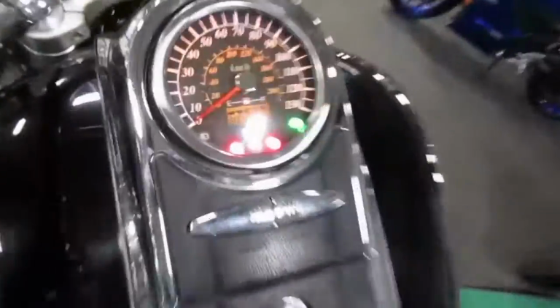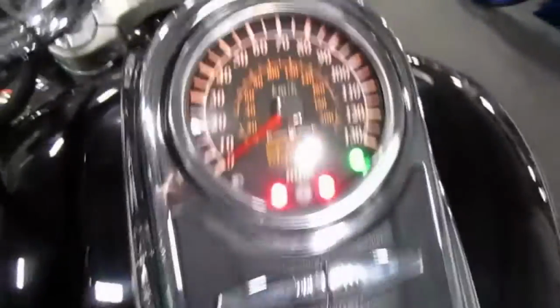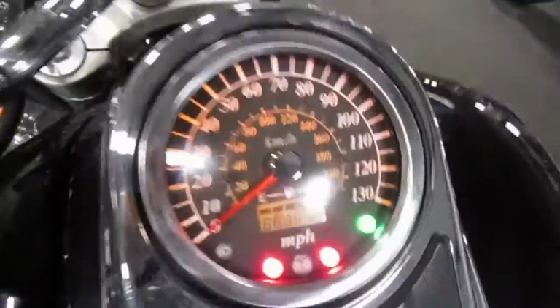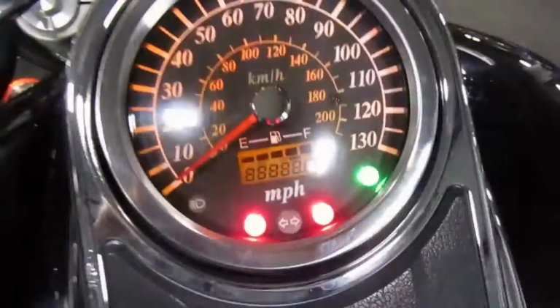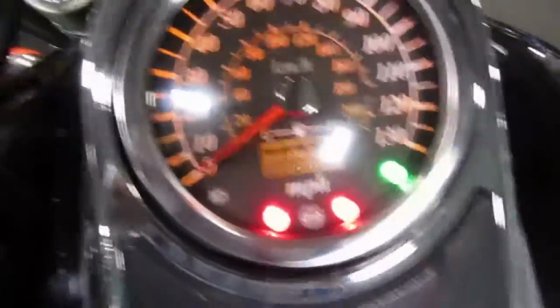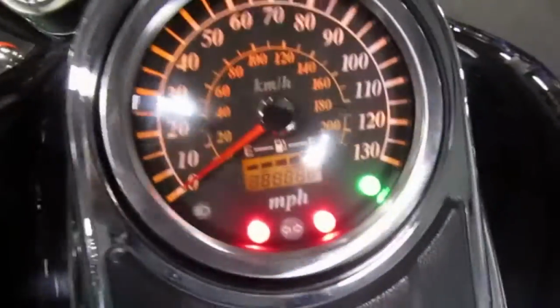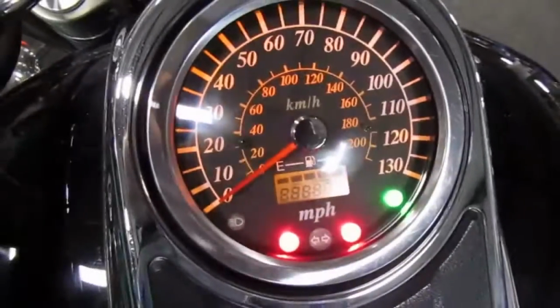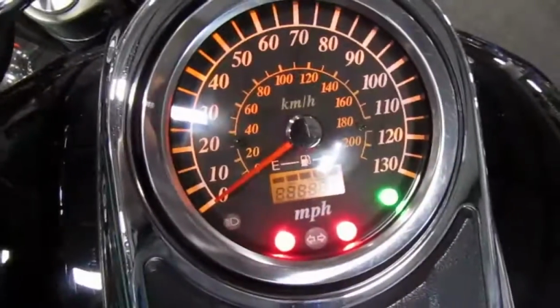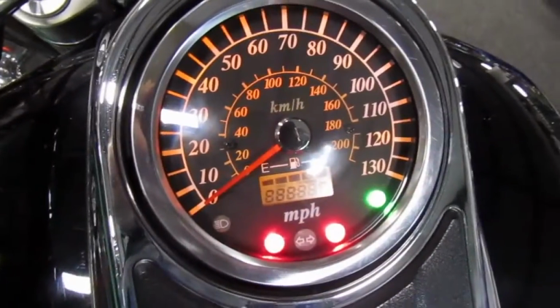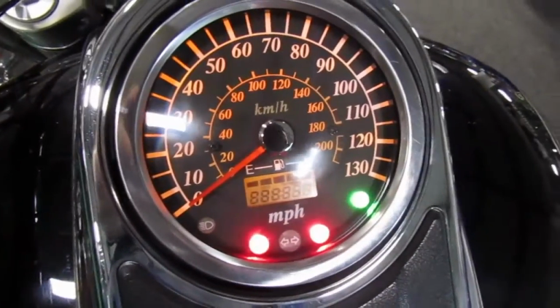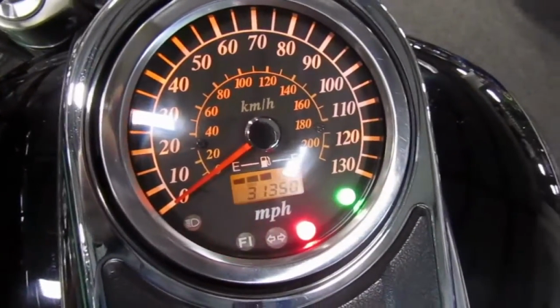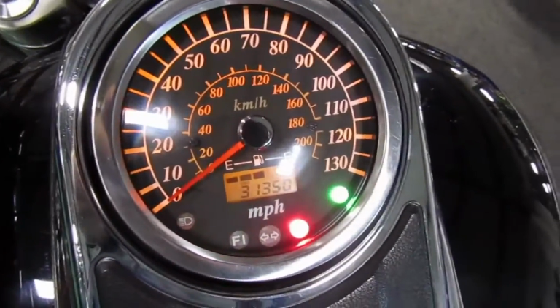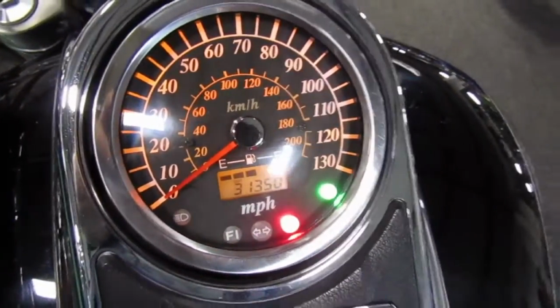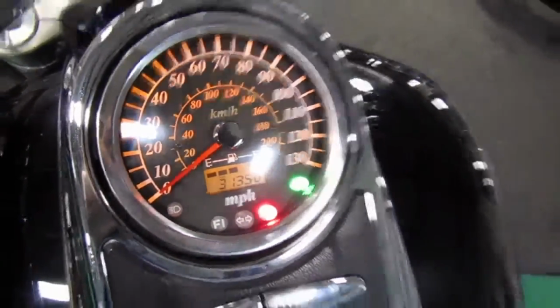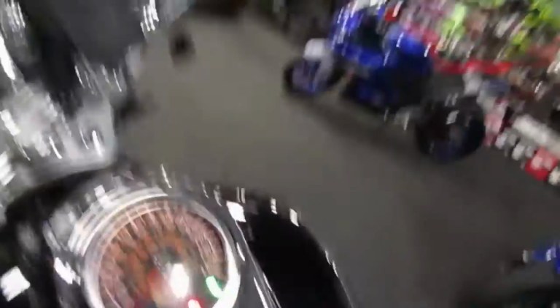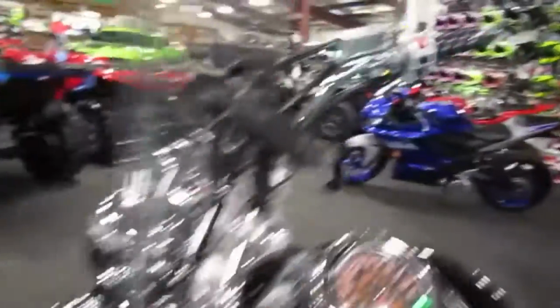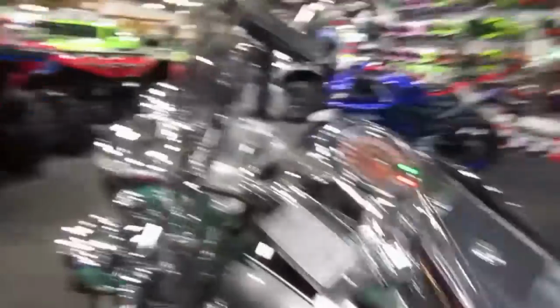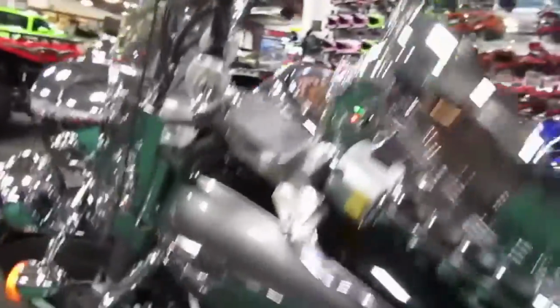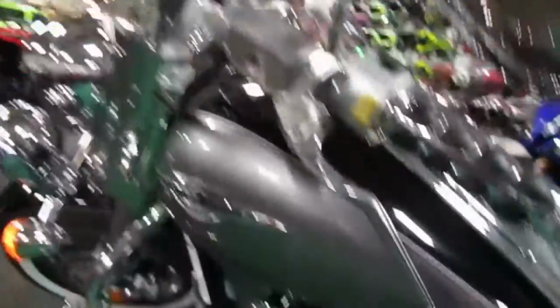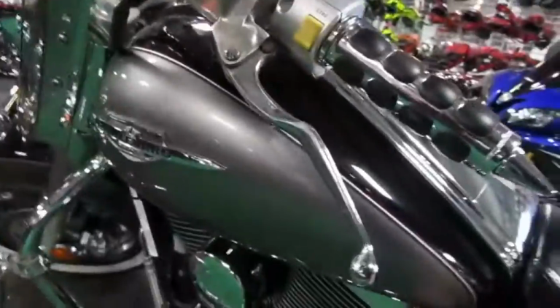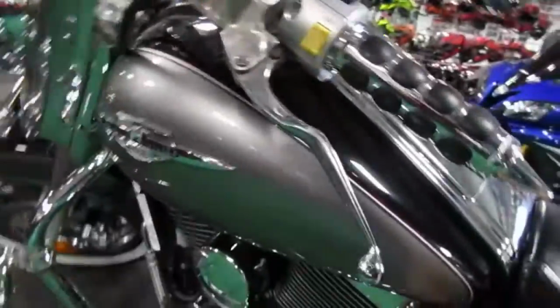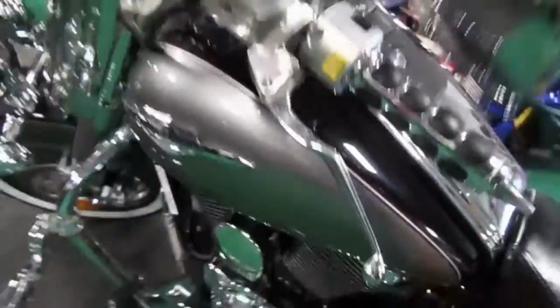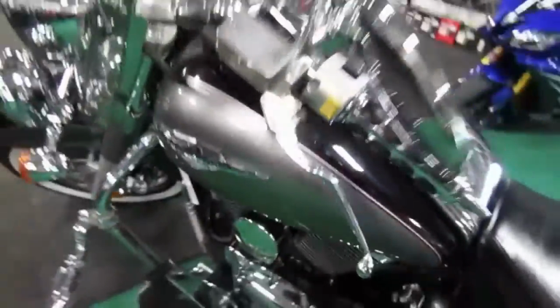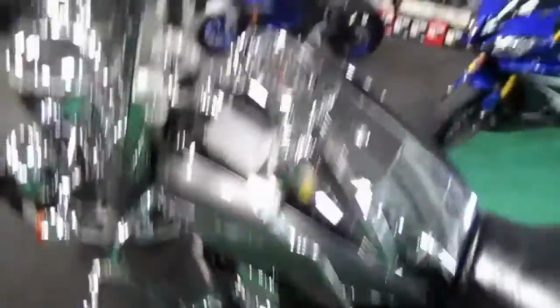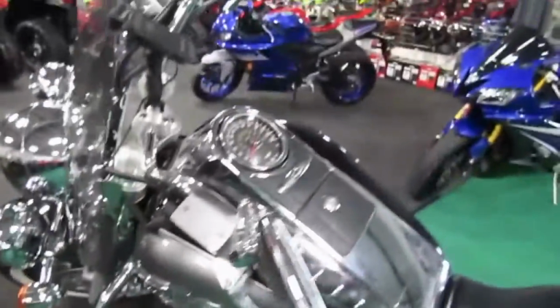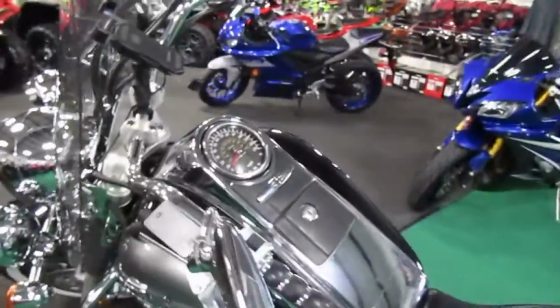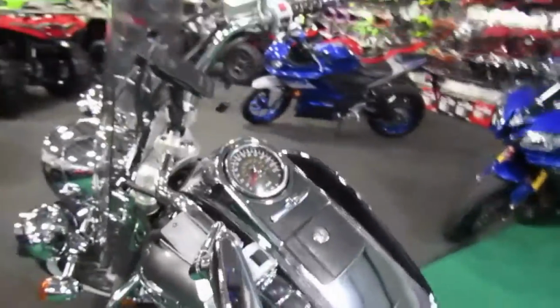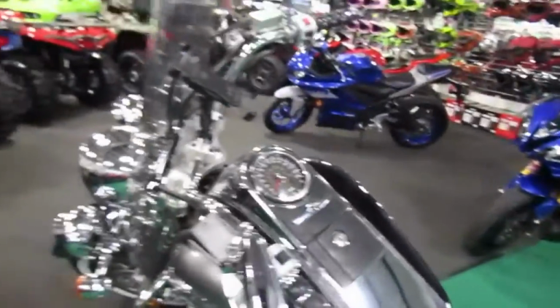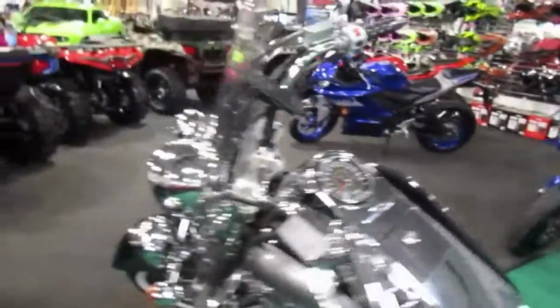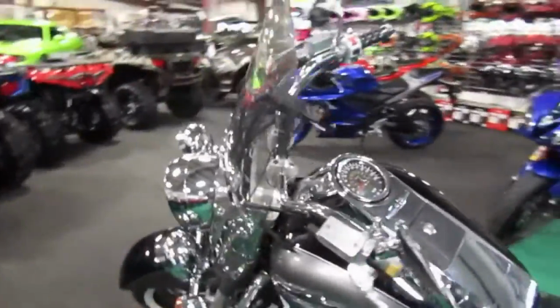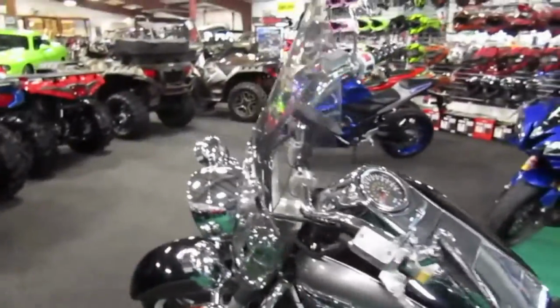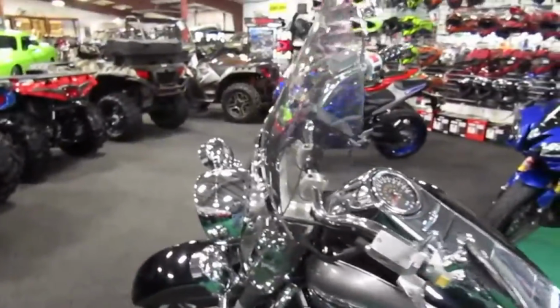Mileage is 31,350. It does have the windshield.